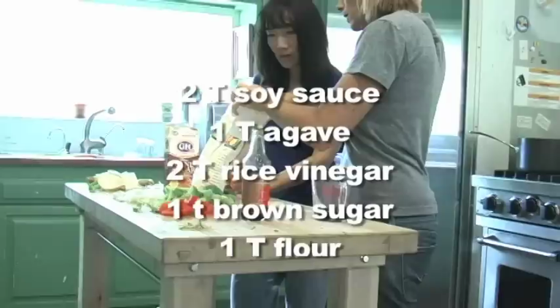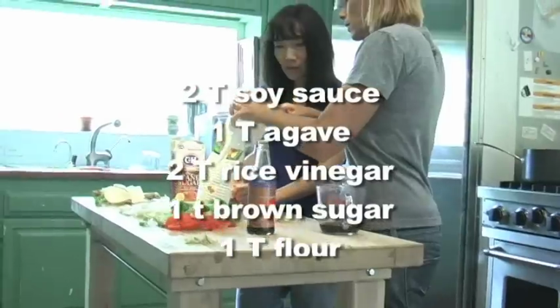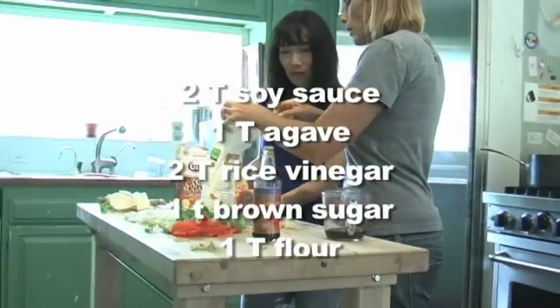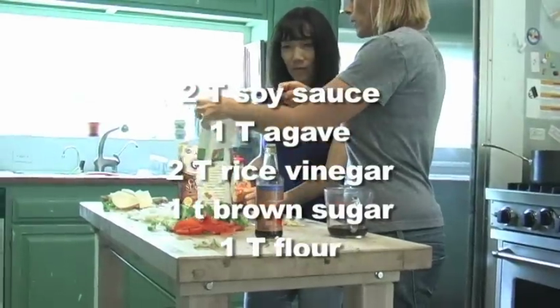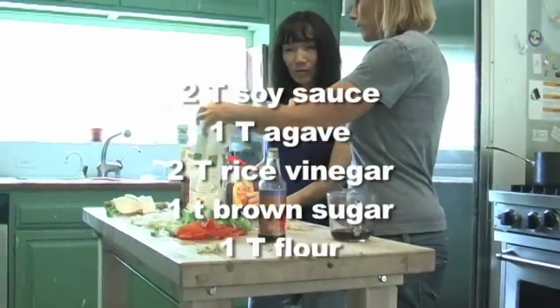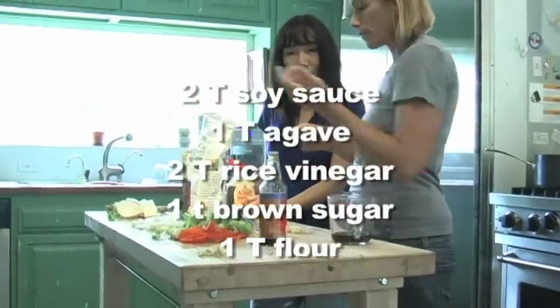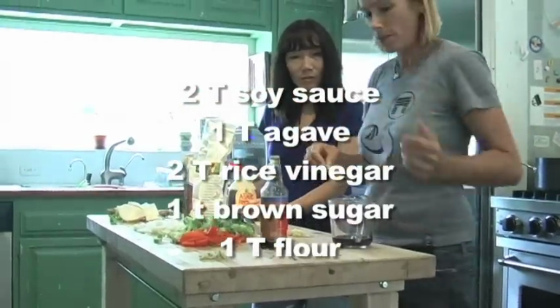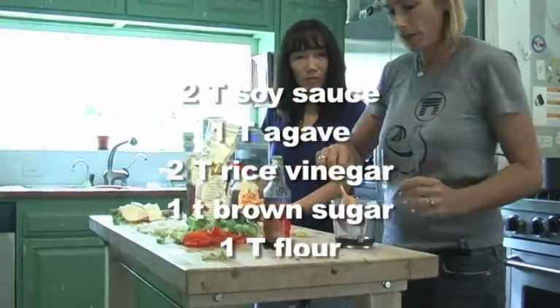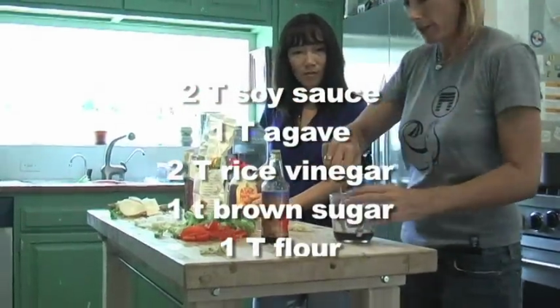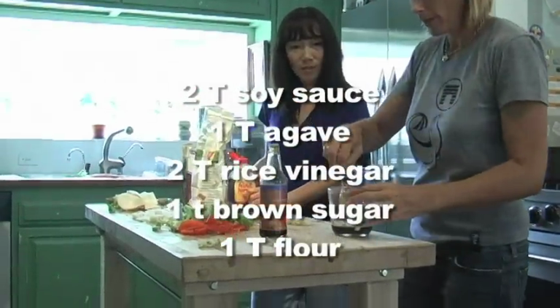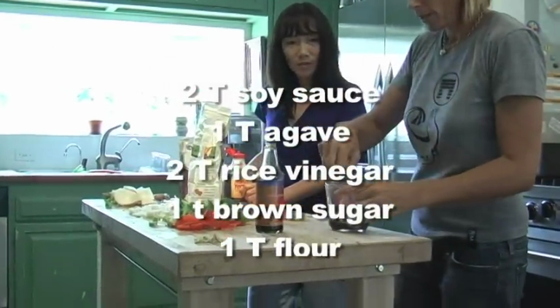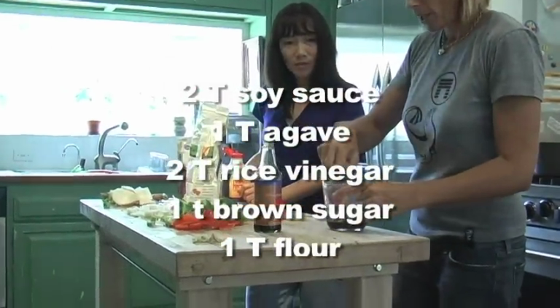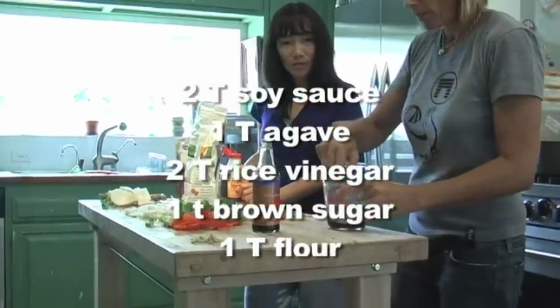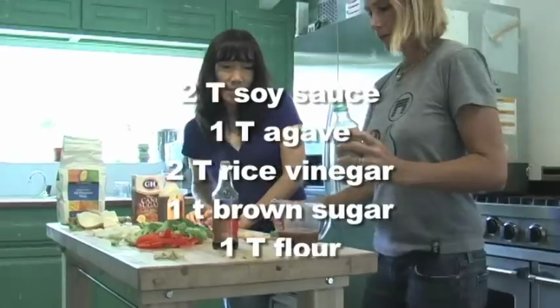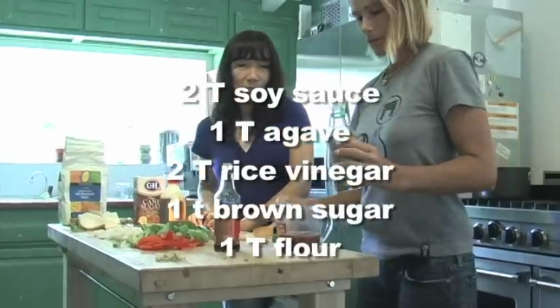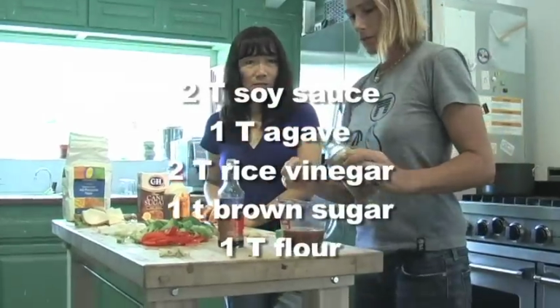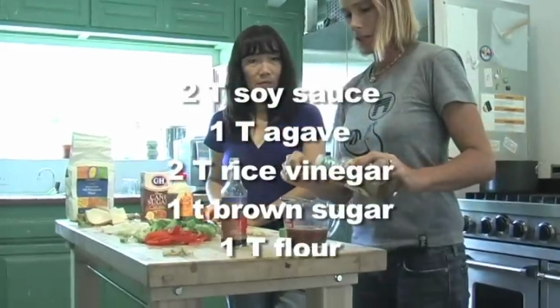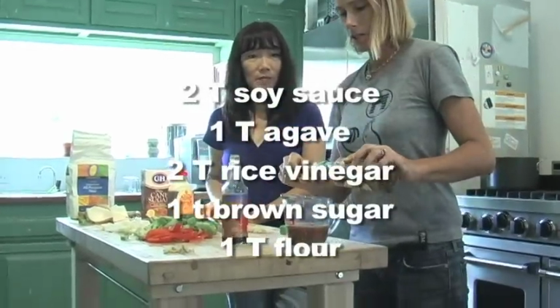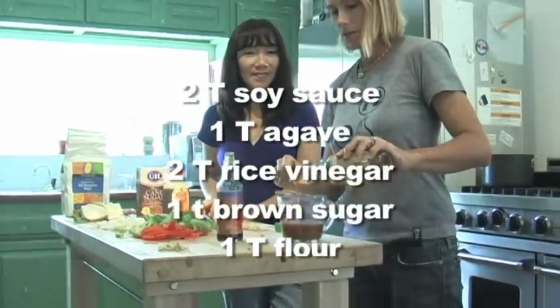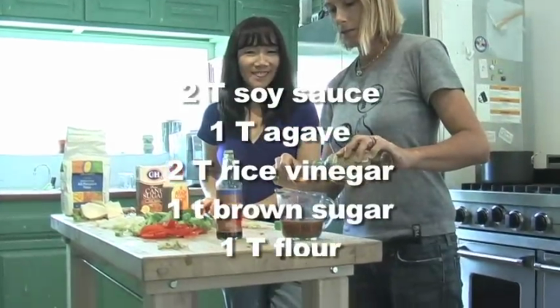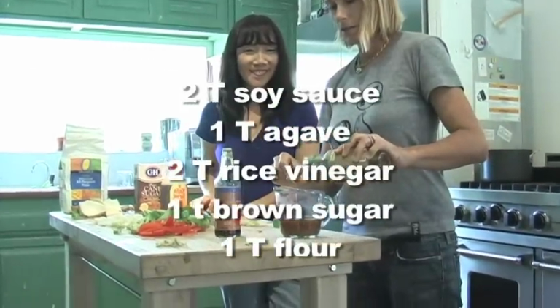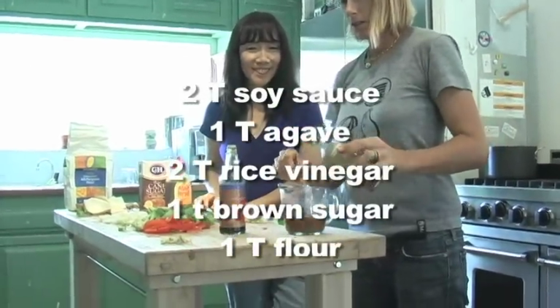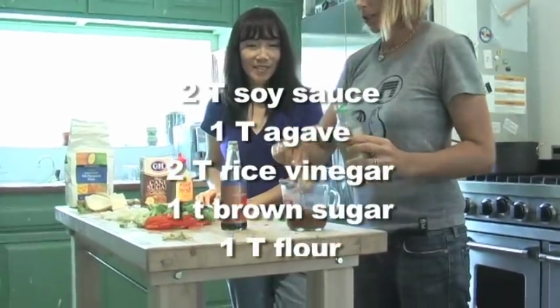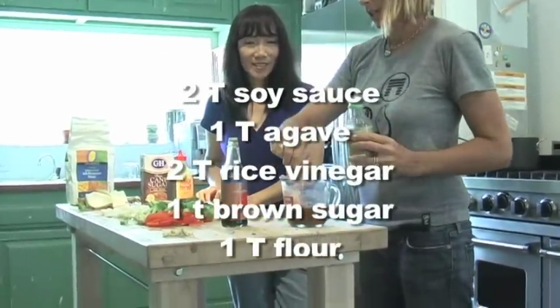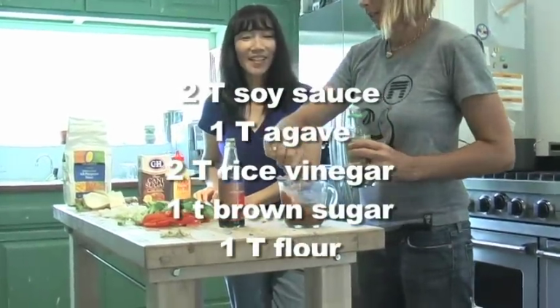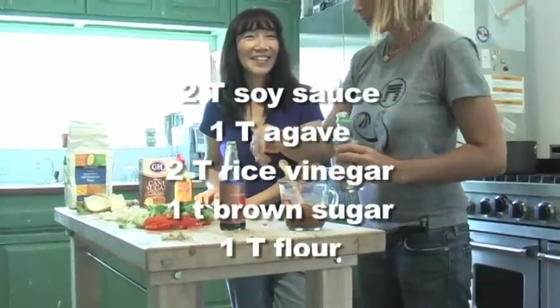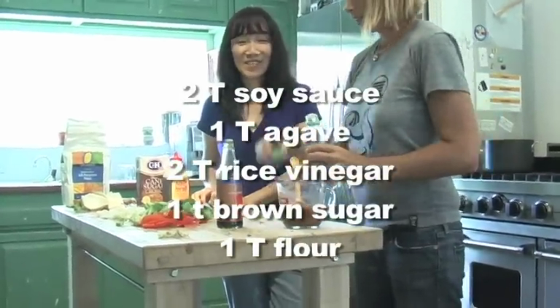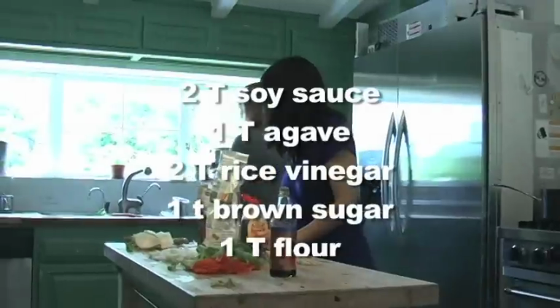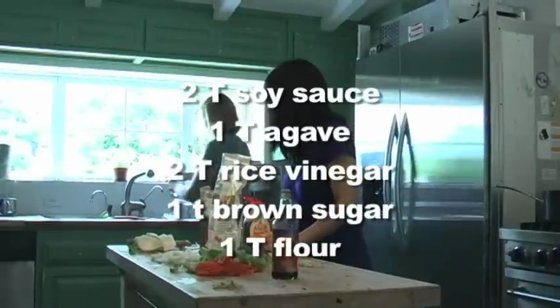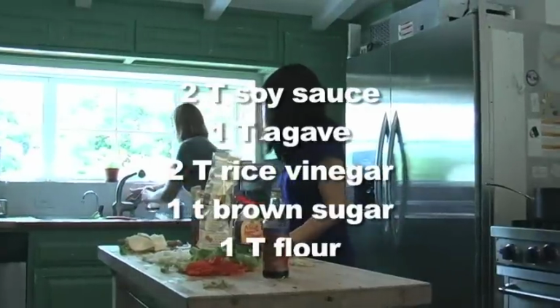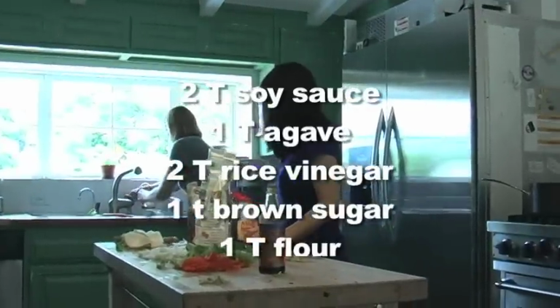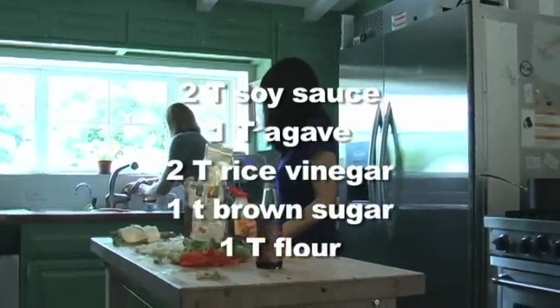Have everything ready before you turn on the wok, and that includes making the sauce. A lot of Asian recipes add a little bit of sugar — it goes very well with a little bit of spice. Add about half a cup of water.